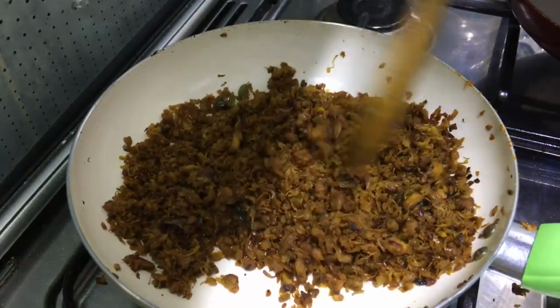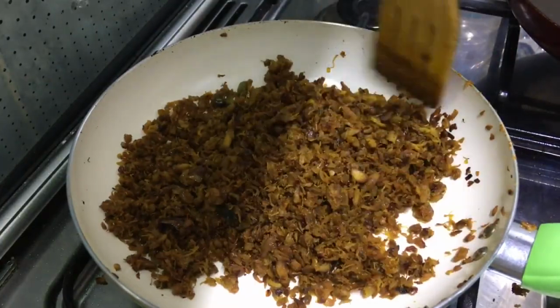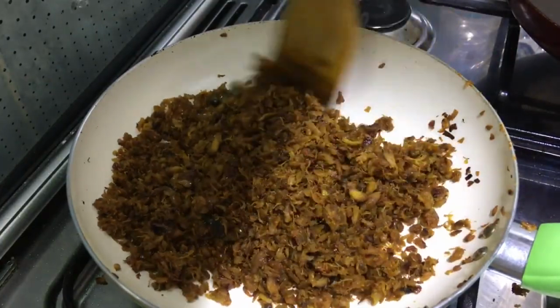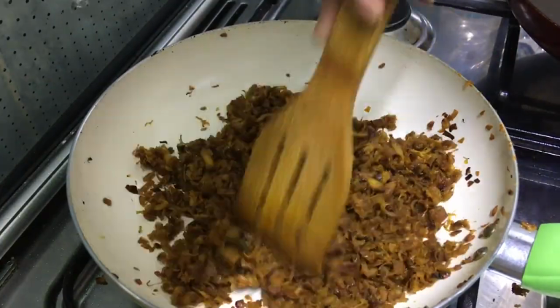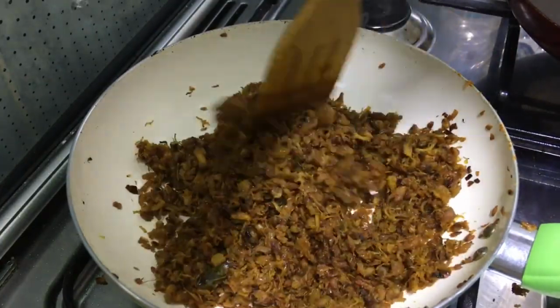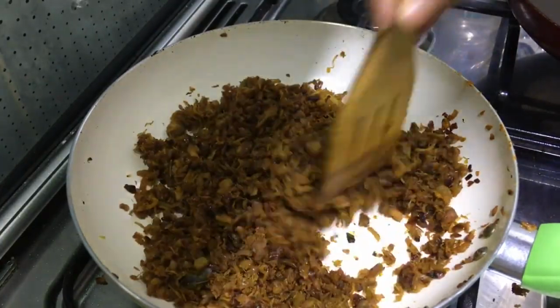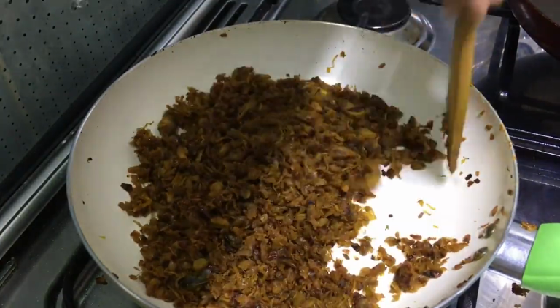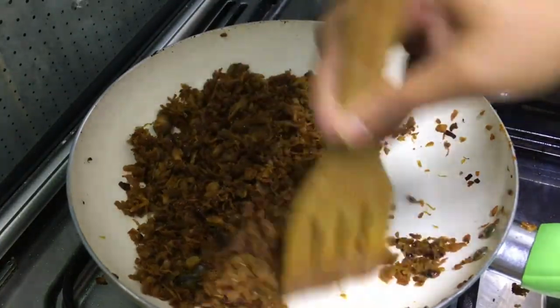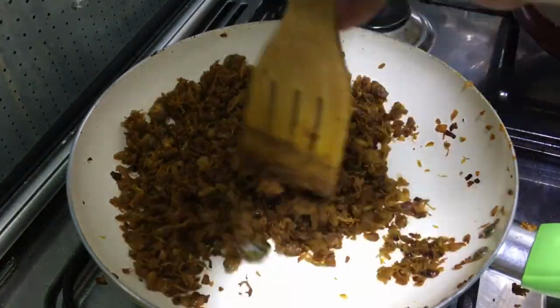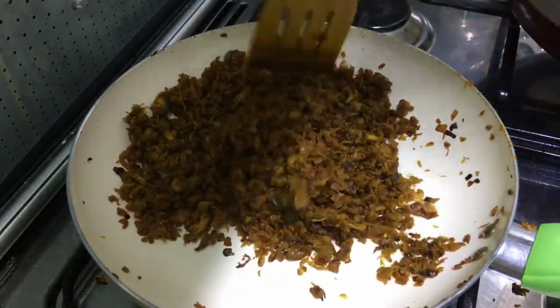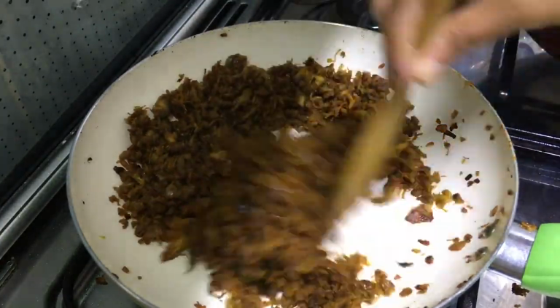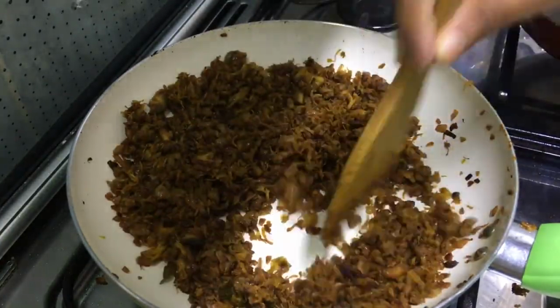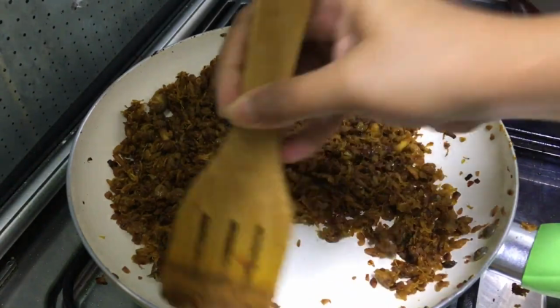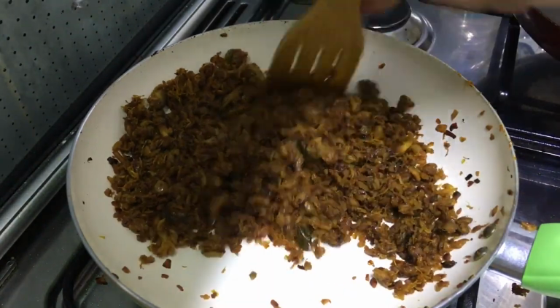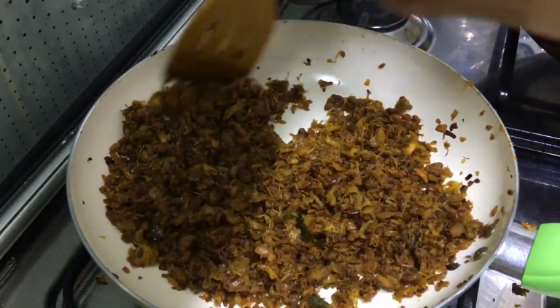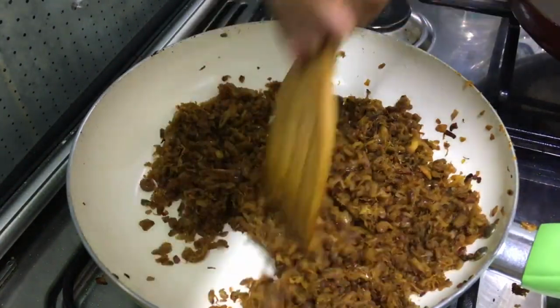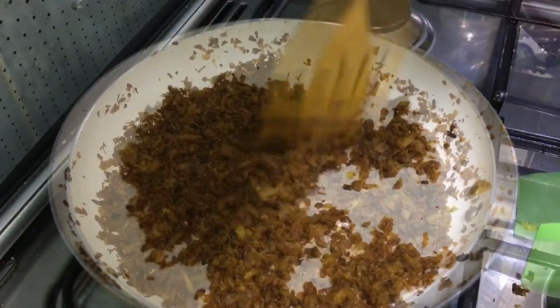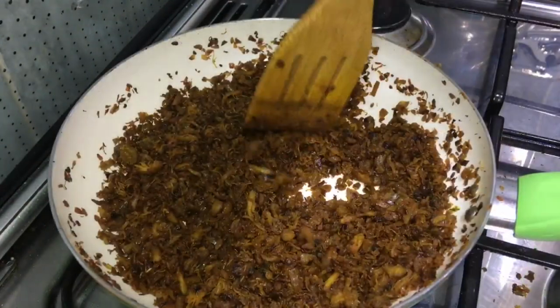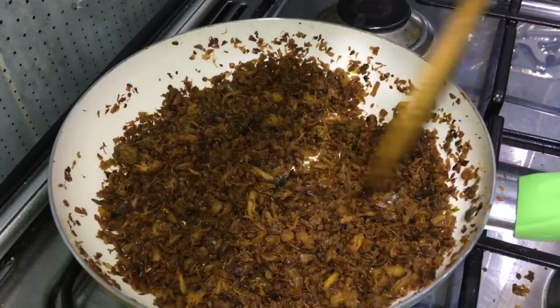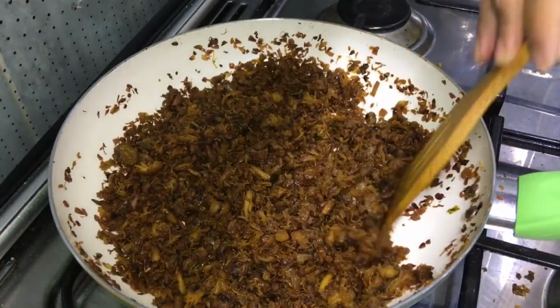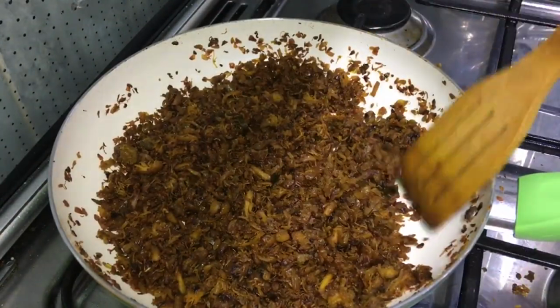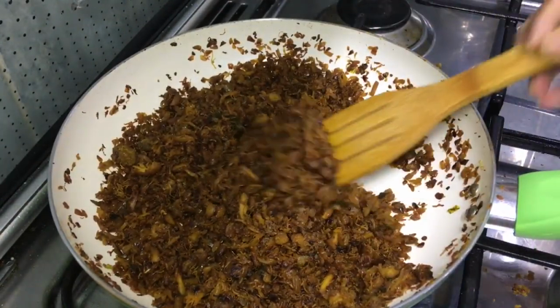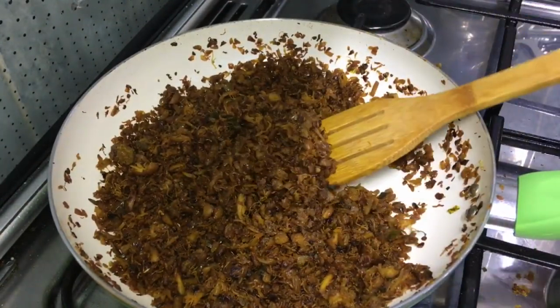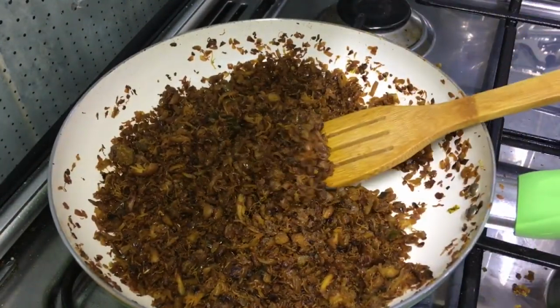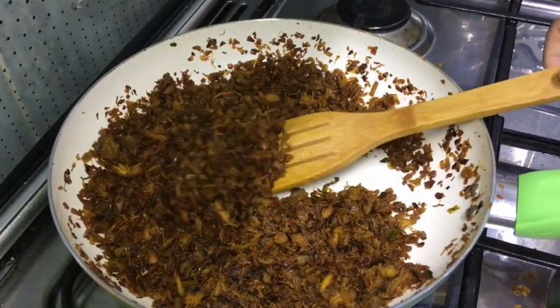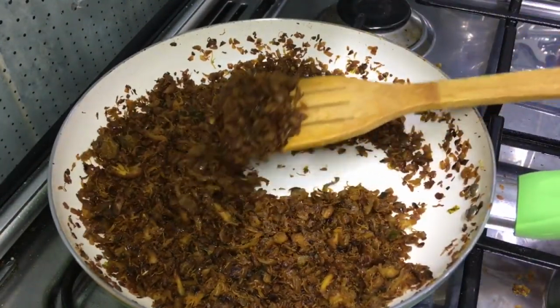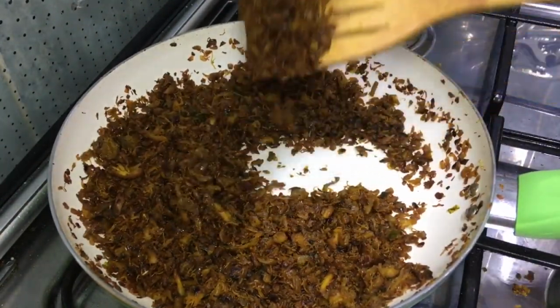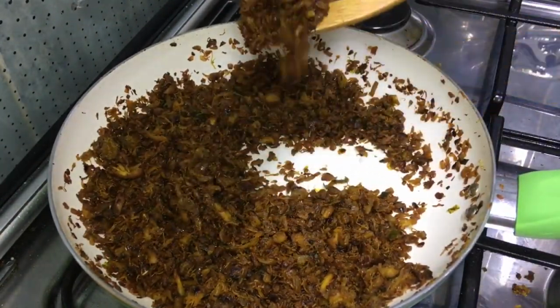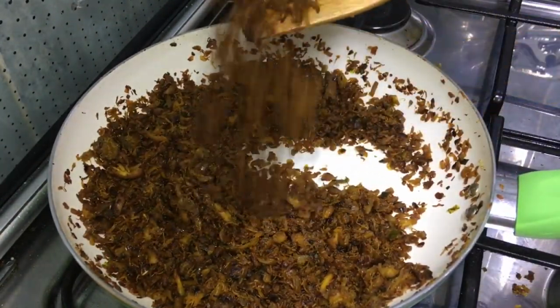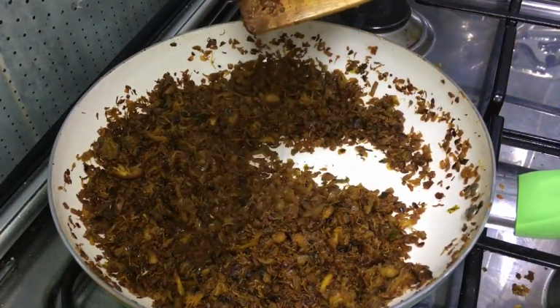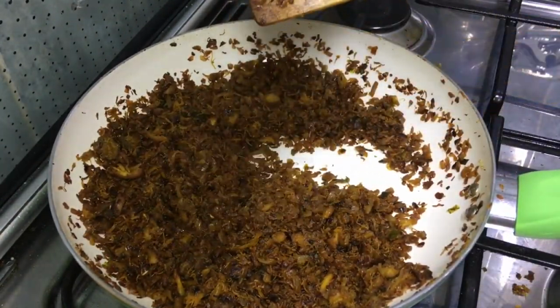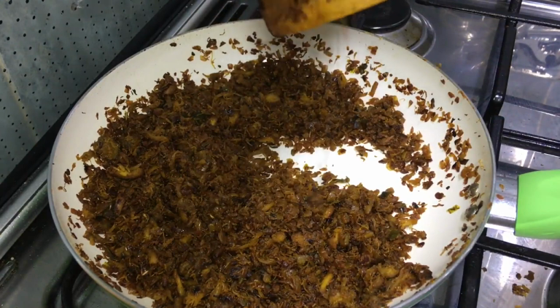In the previous video, I showed you. Now we are going to cook the chicken as well — we are going to cook the chicken for 45 minutes.